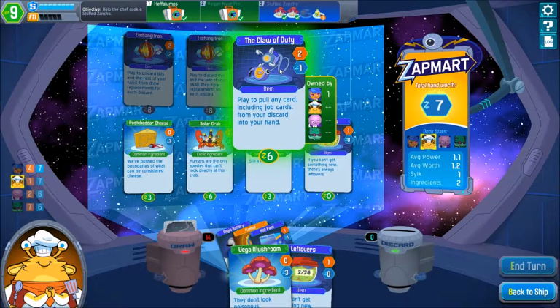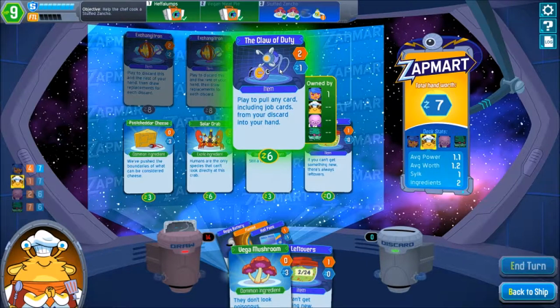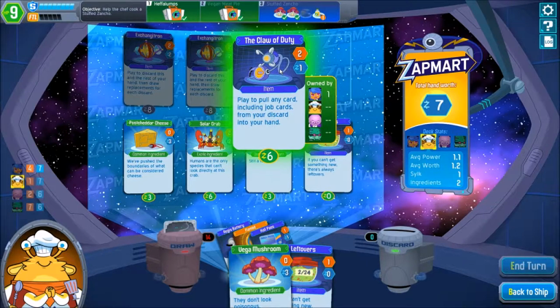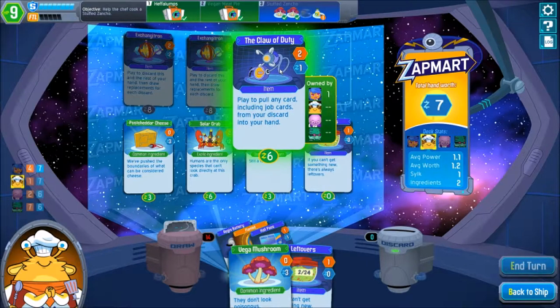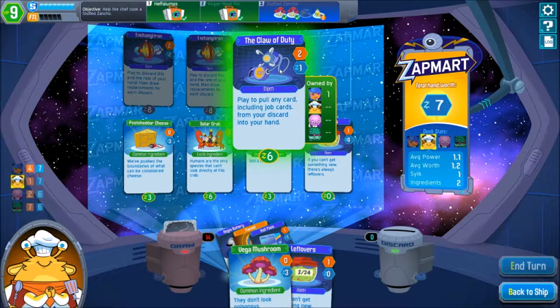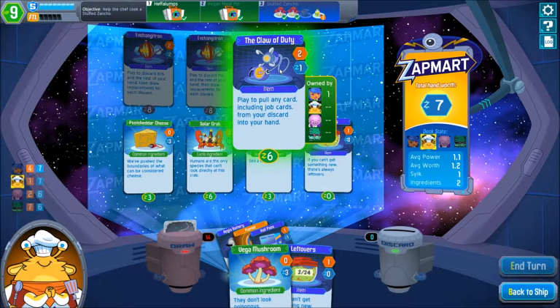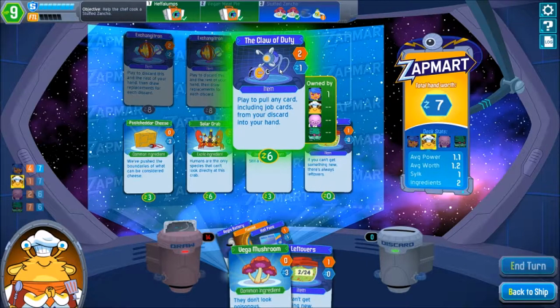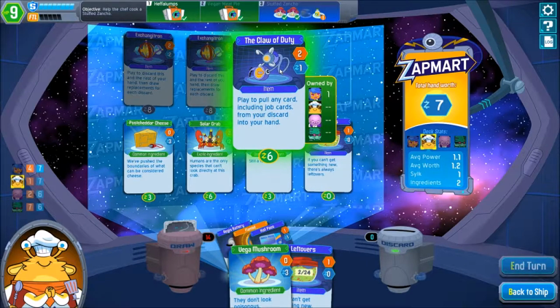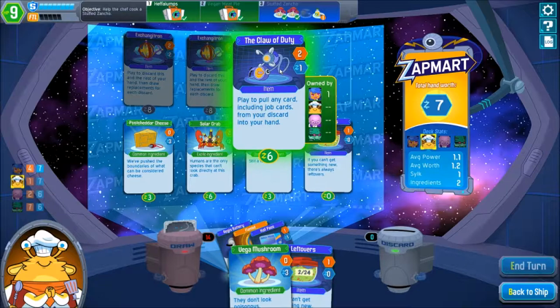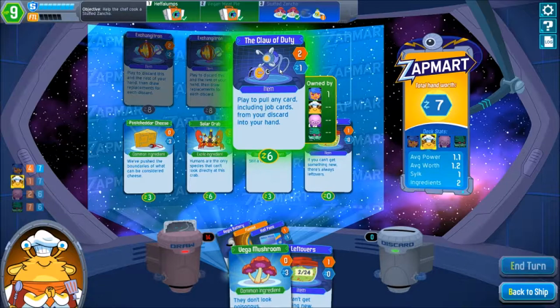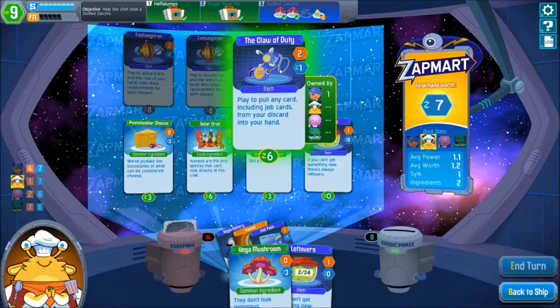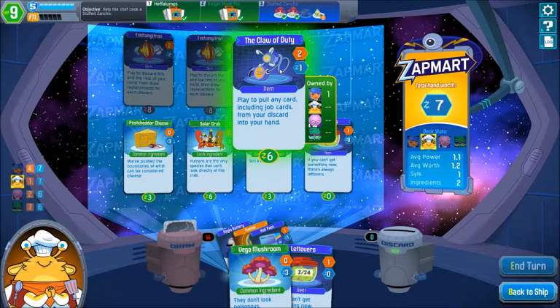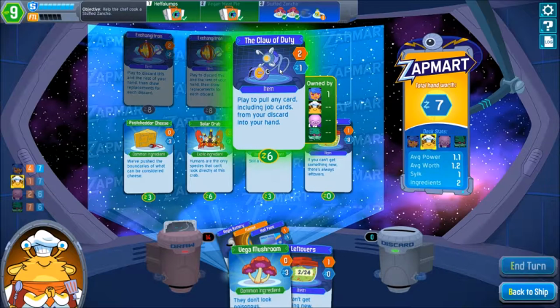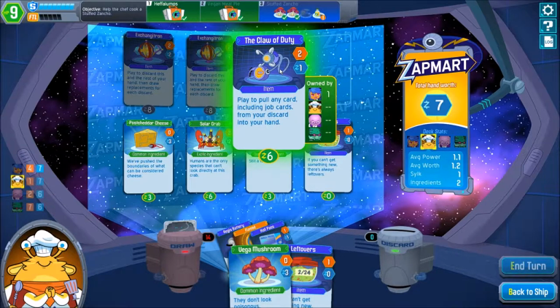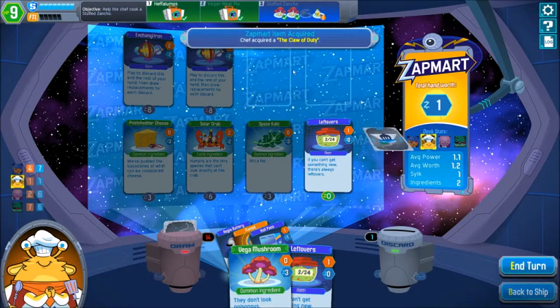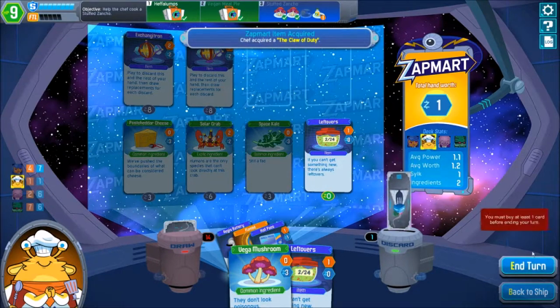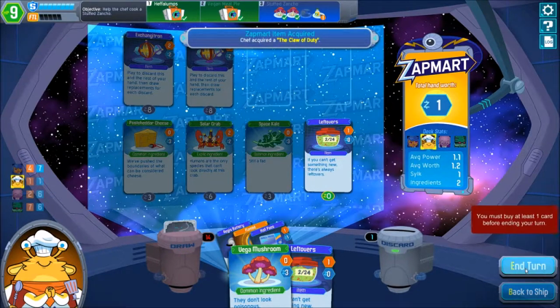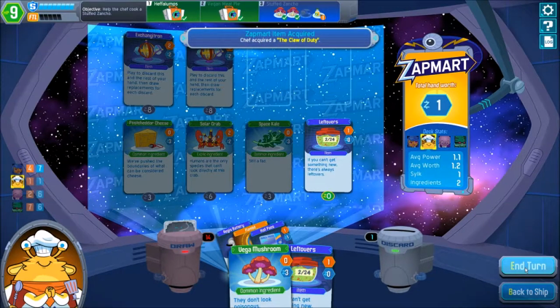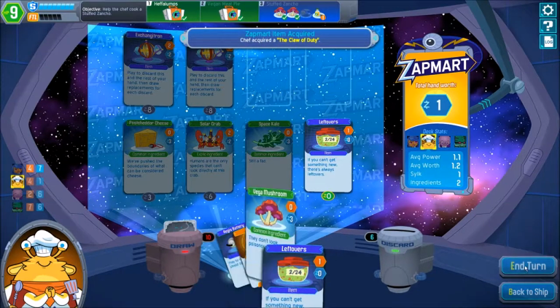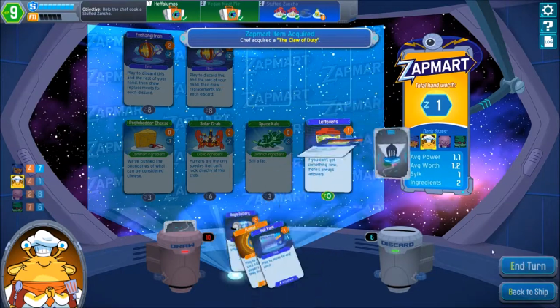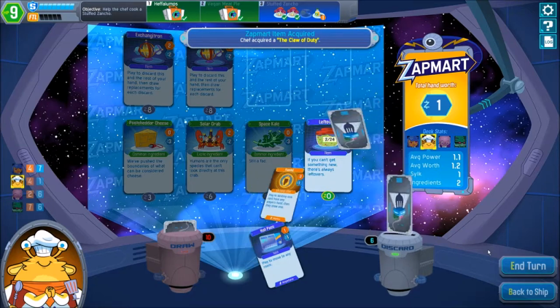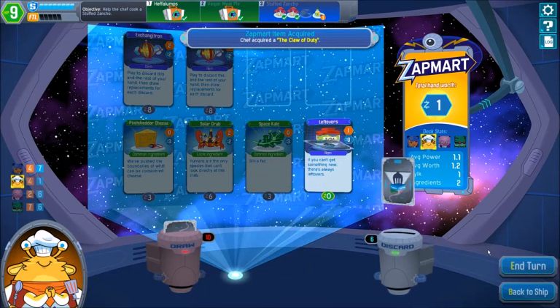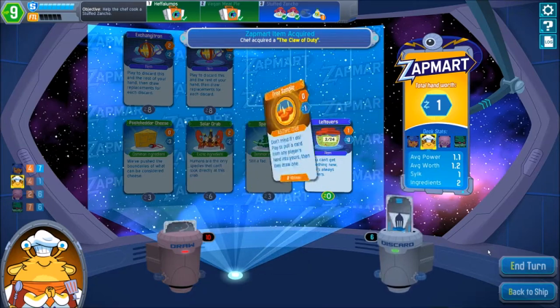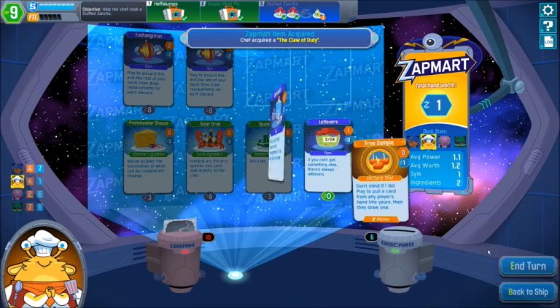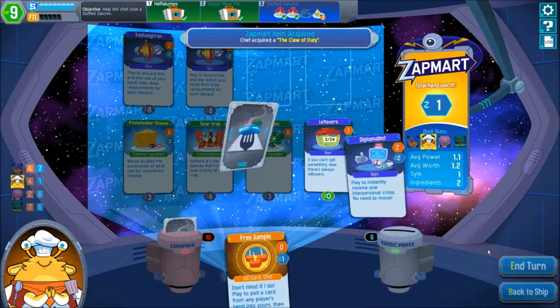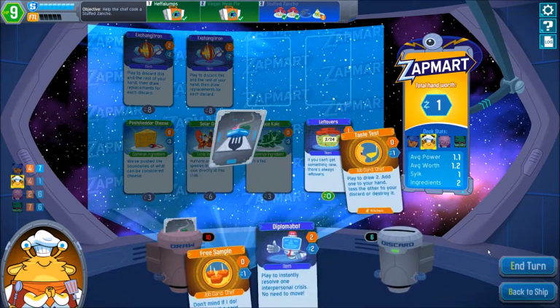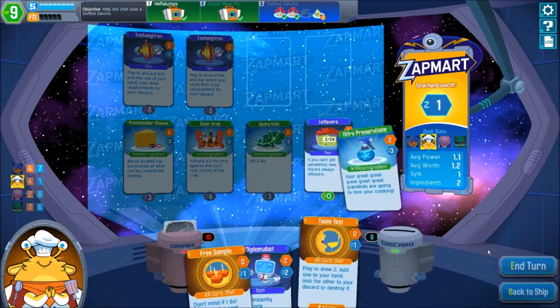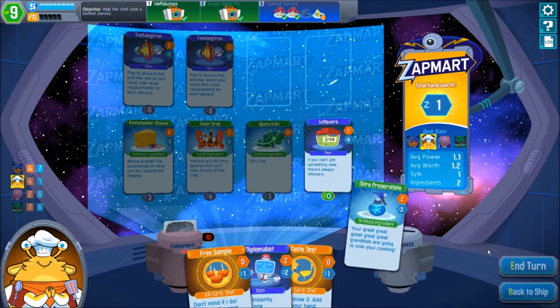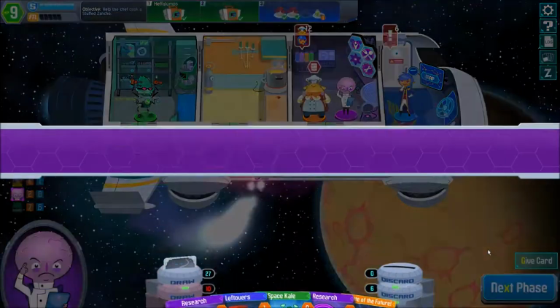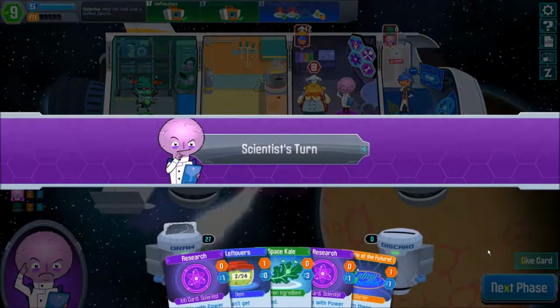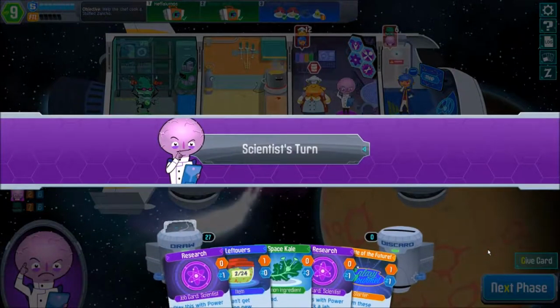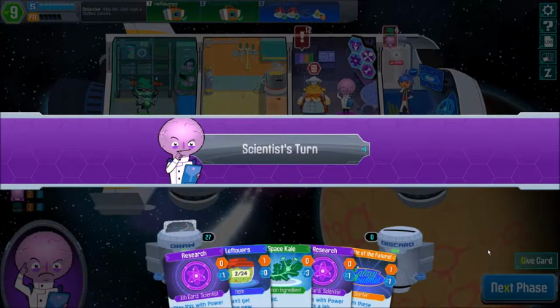Plot Duty — play to pull any card including job cards when you discard into your hand. That can always be useful as a chef as well. And end turn. Let's see what we can do with the scientist.